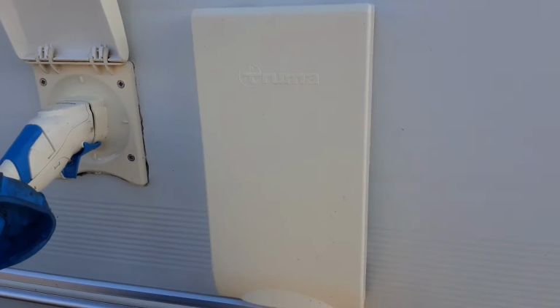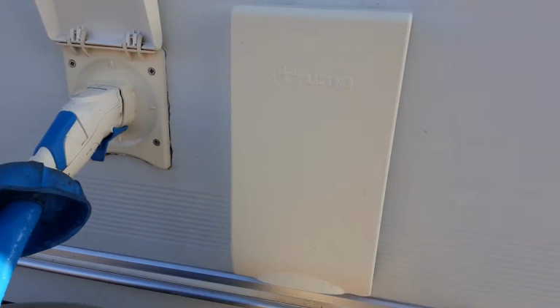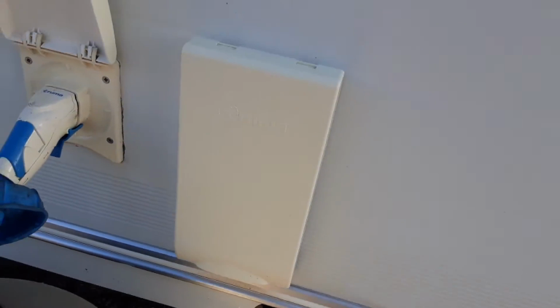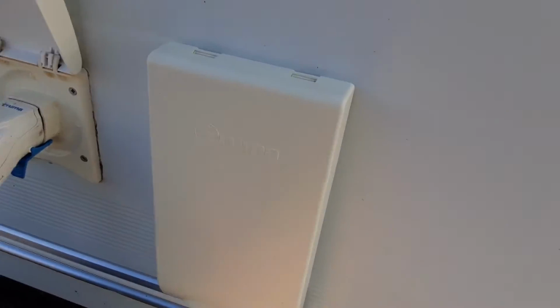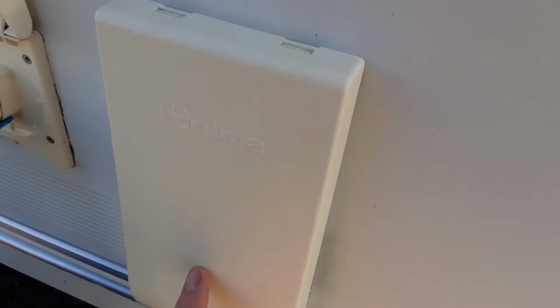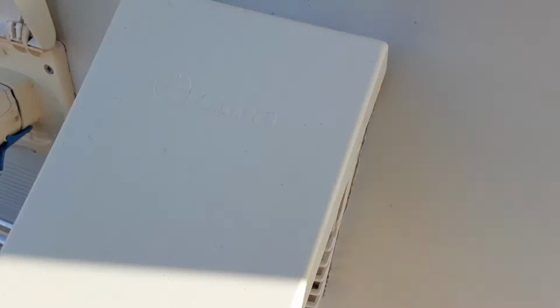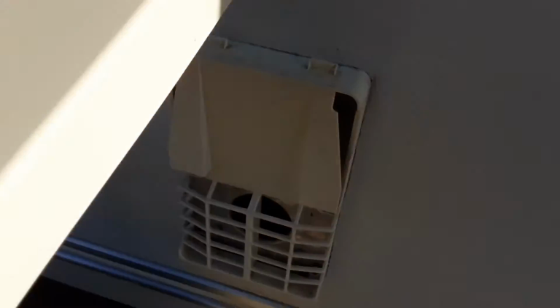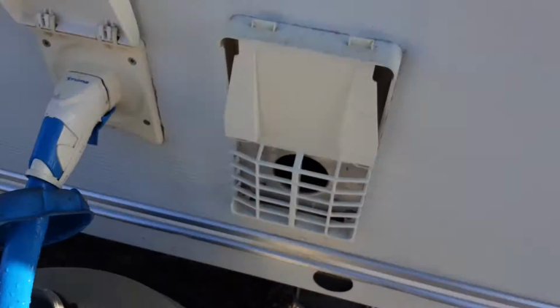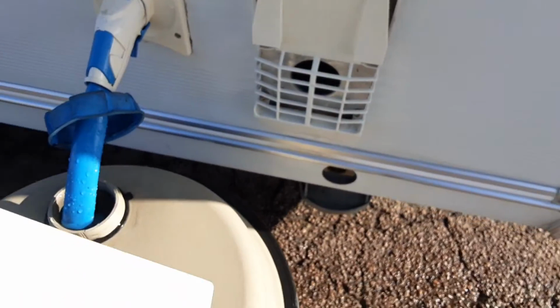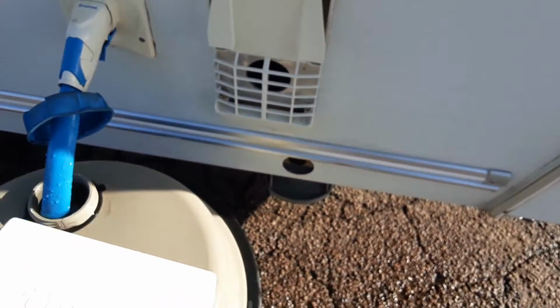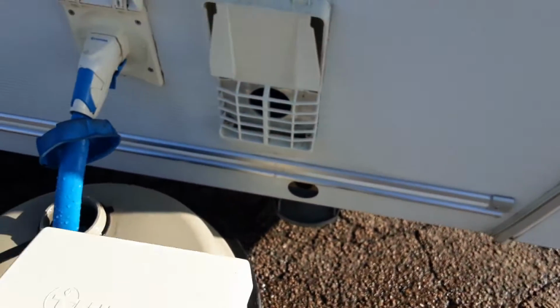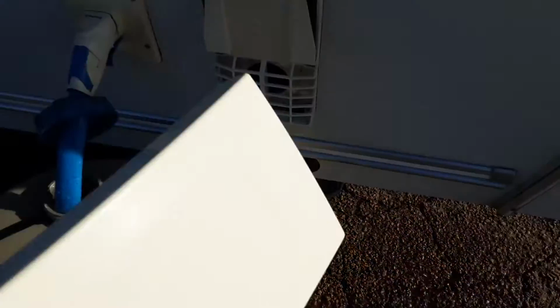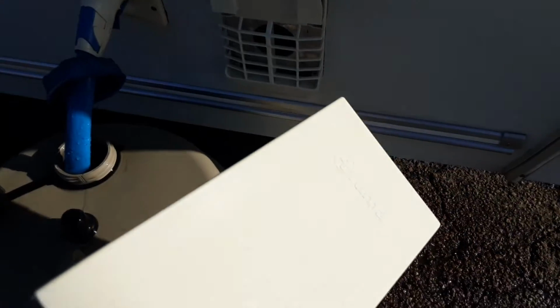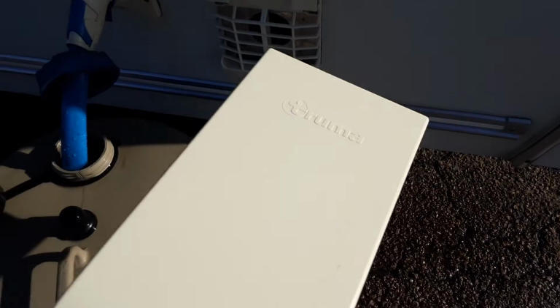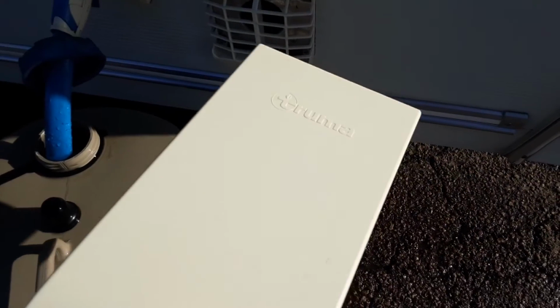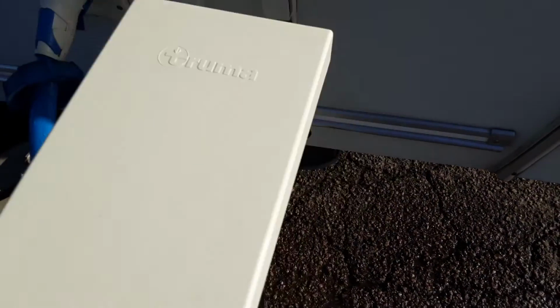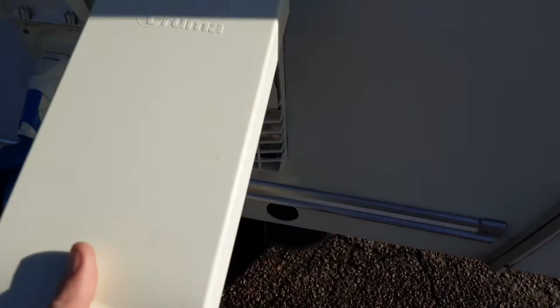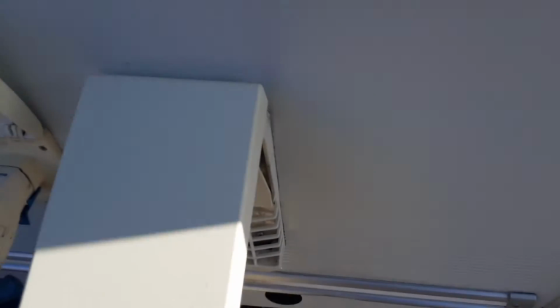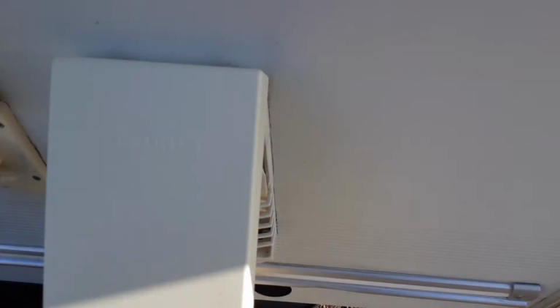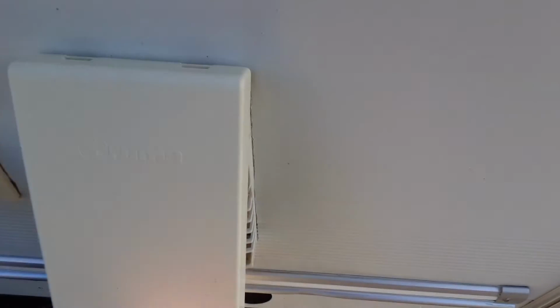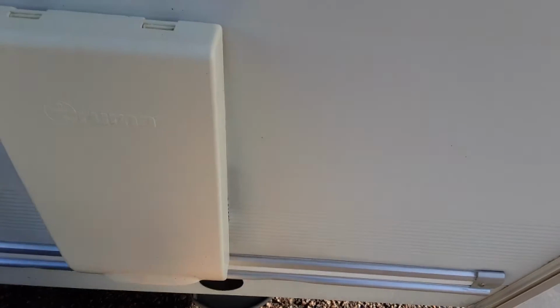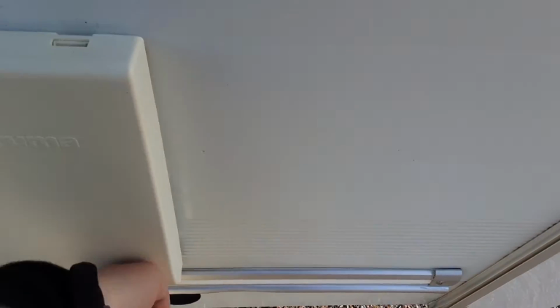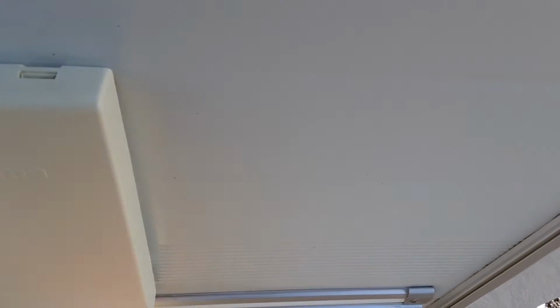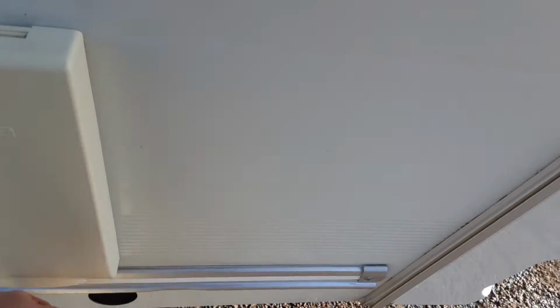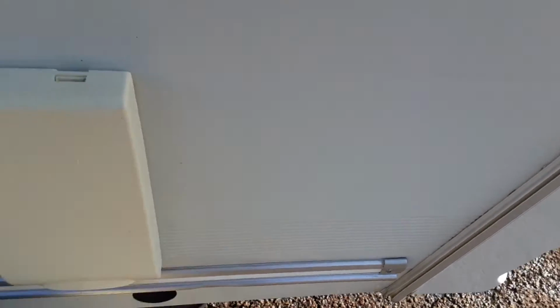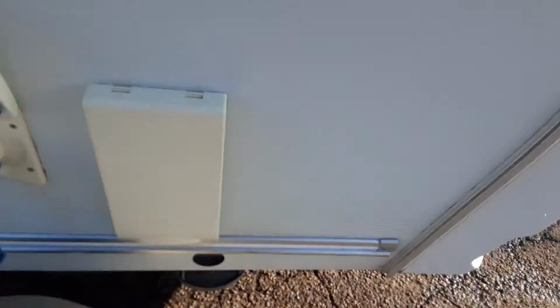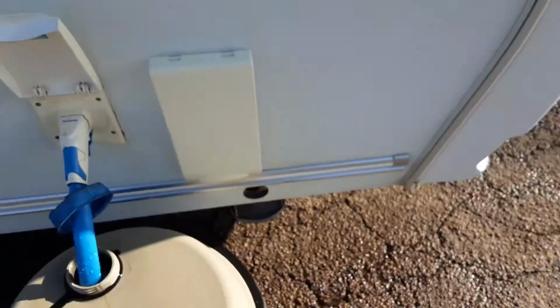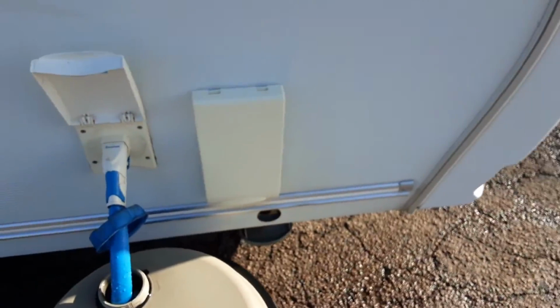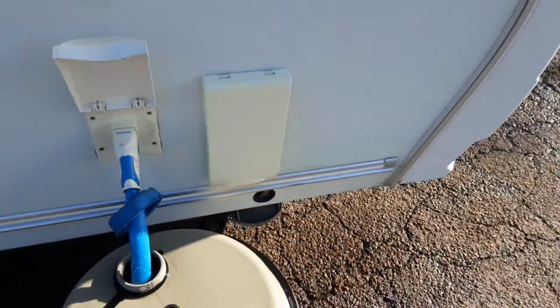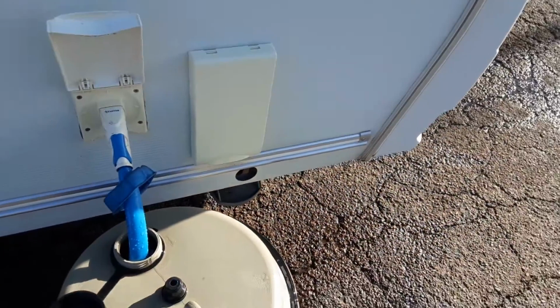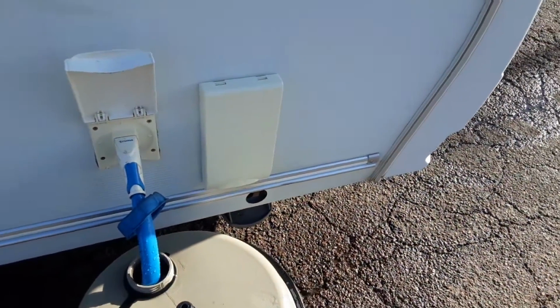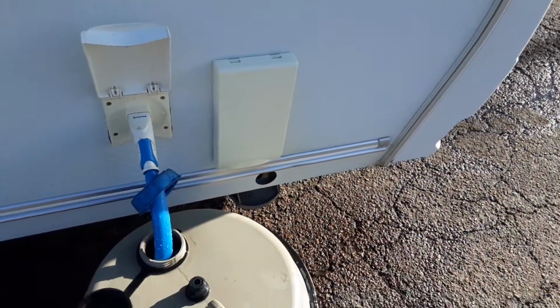Above that you have your heating and hot water flue. The cover that I've just taken off — you need to make sure you remove it before each time you ignite anything on gas inside of the caravan. That does the same job as the flue on the side of your house.